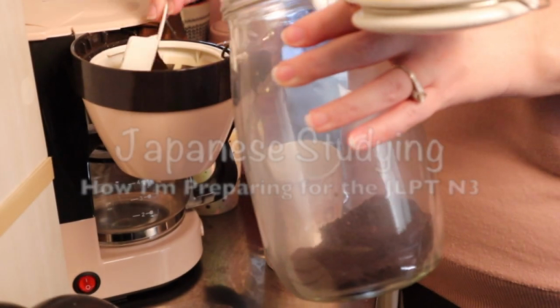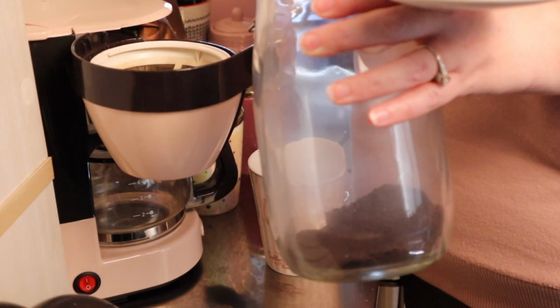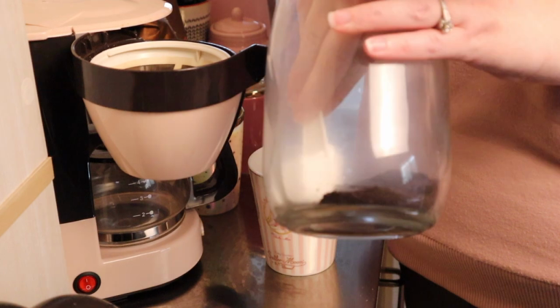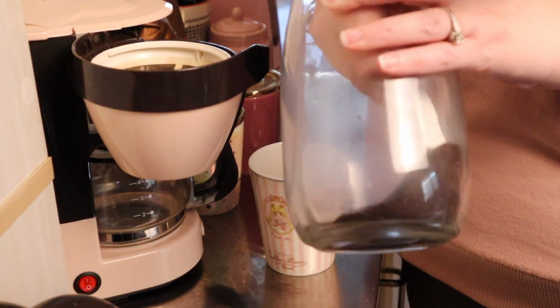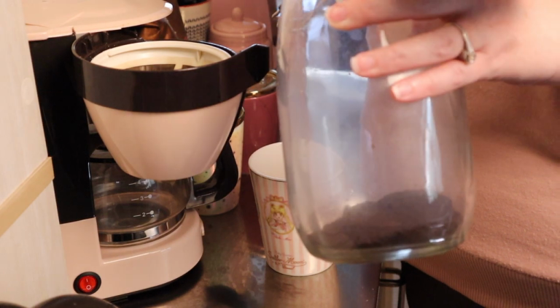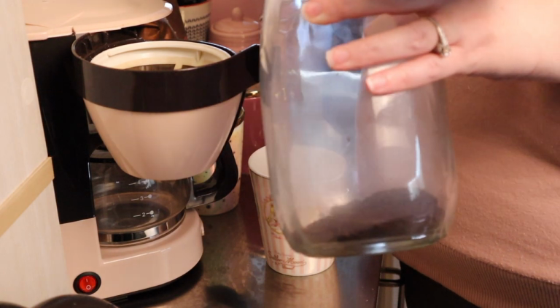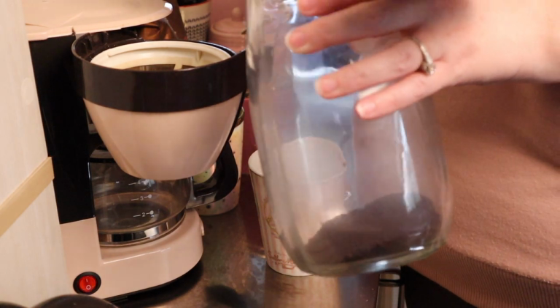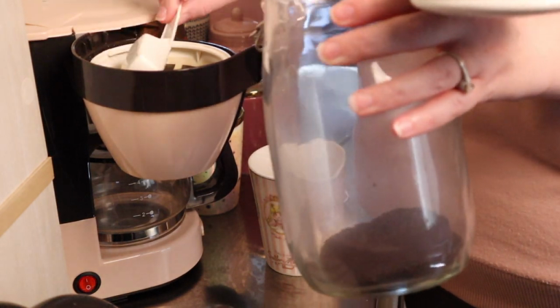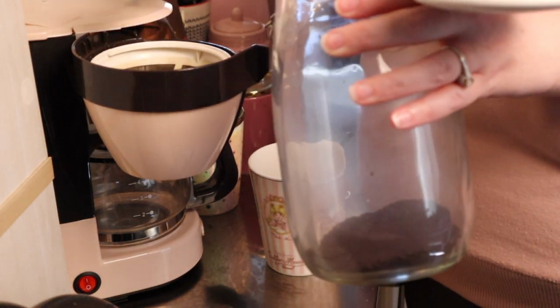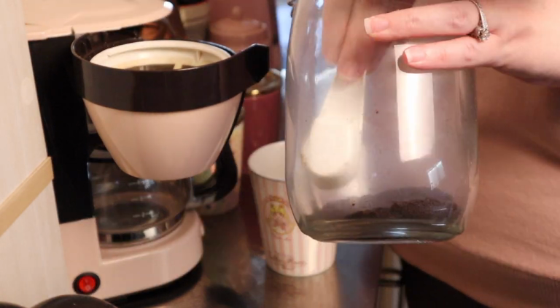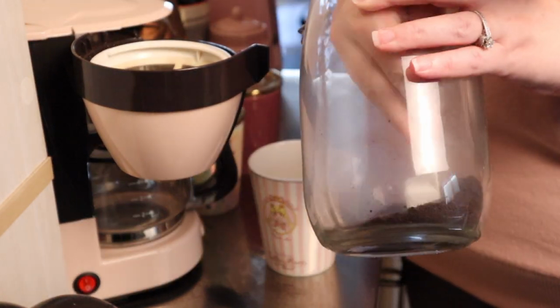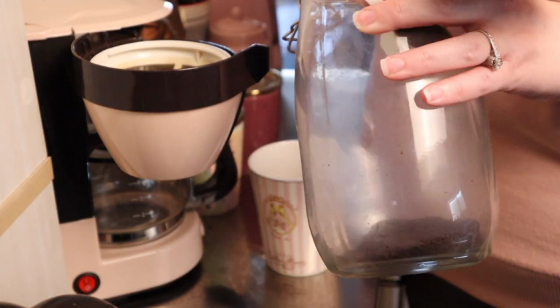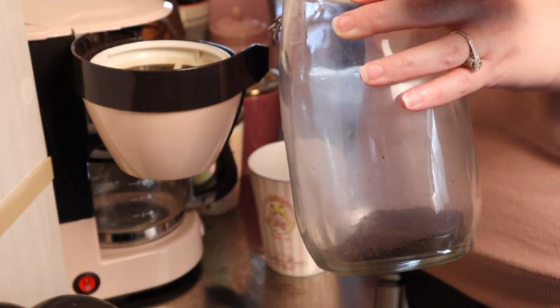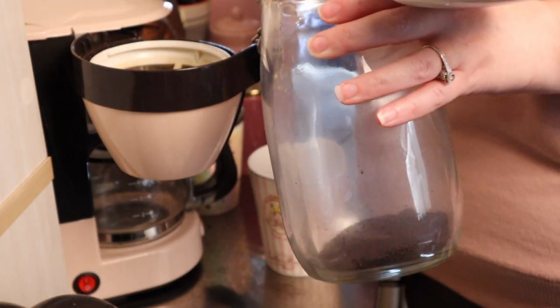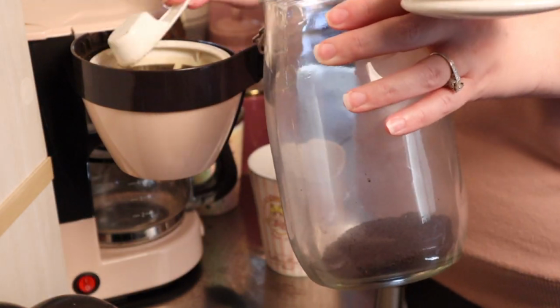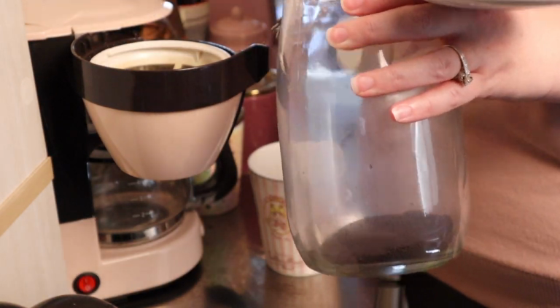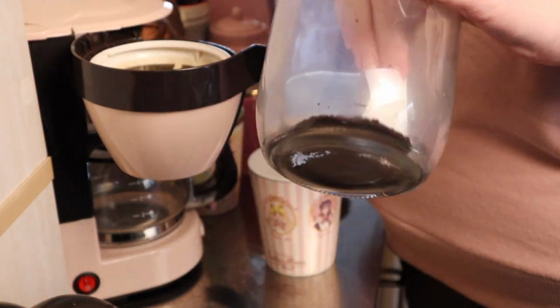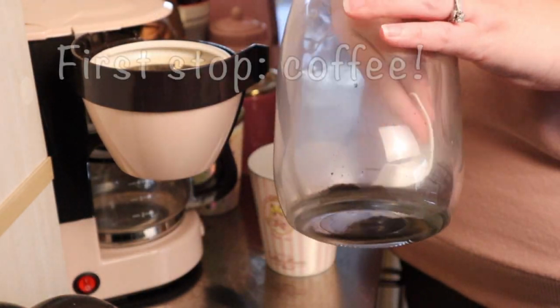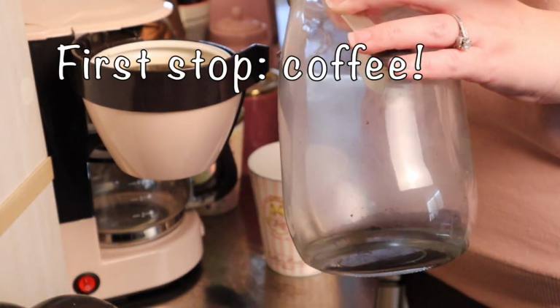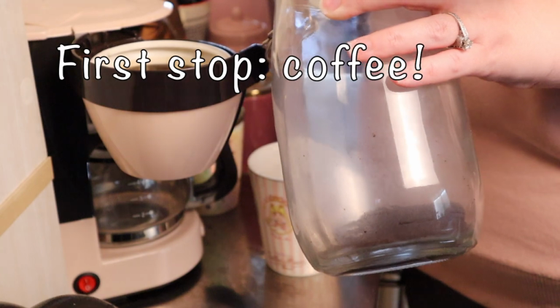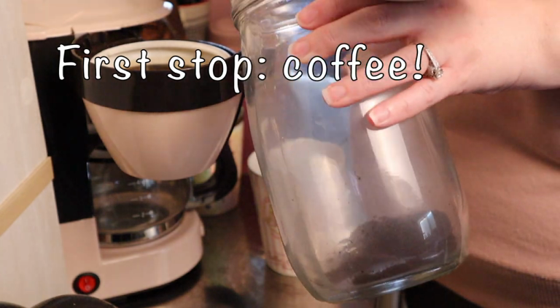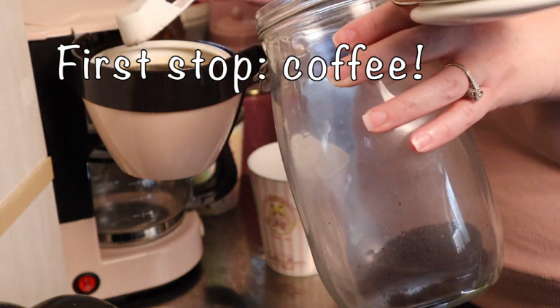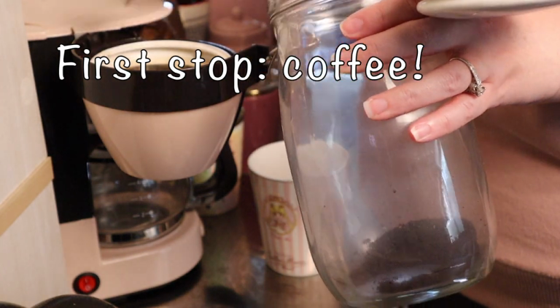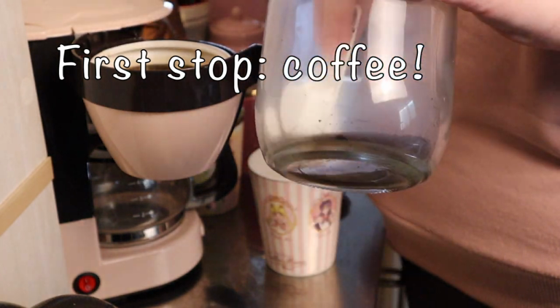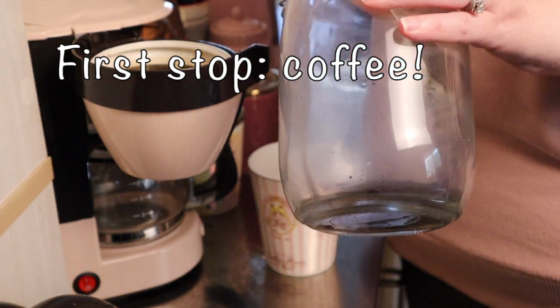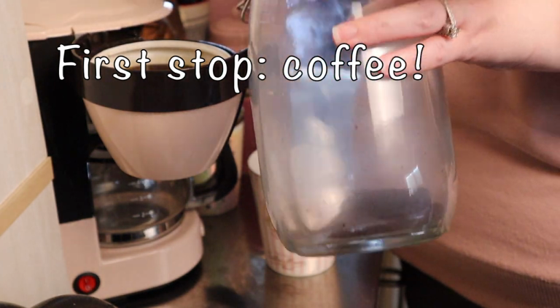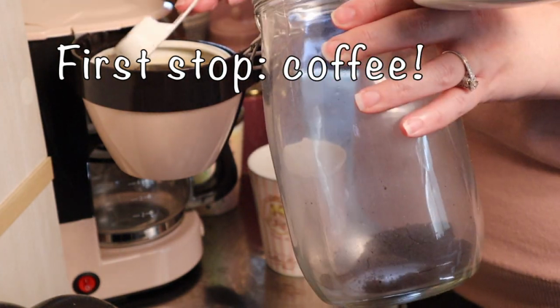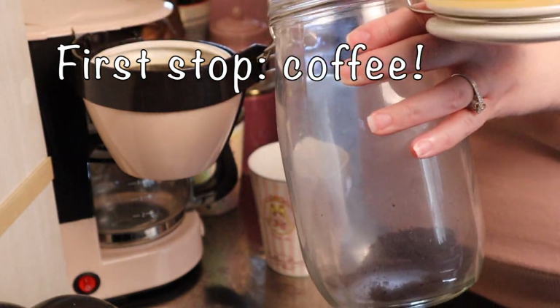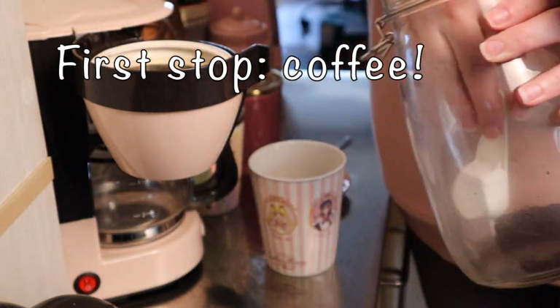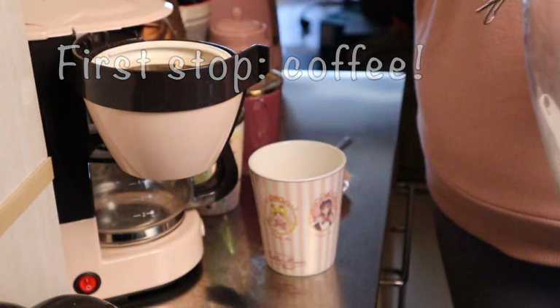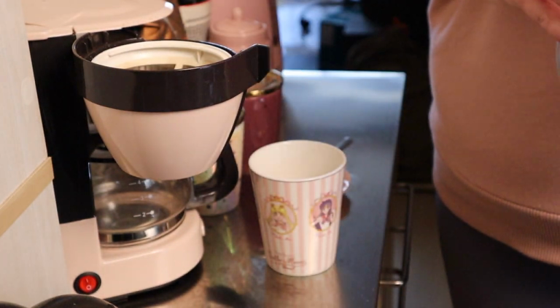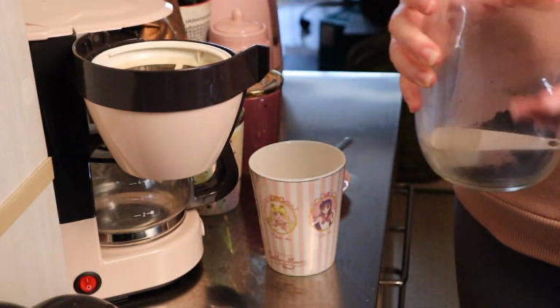Good morning everyone! Today I'm going to talk to you about how I study Japanese. But first, coffee. I have to have coffee — I need that caffeine.